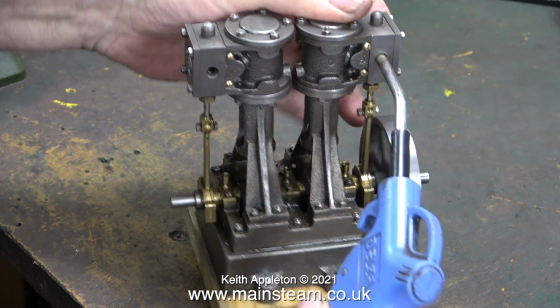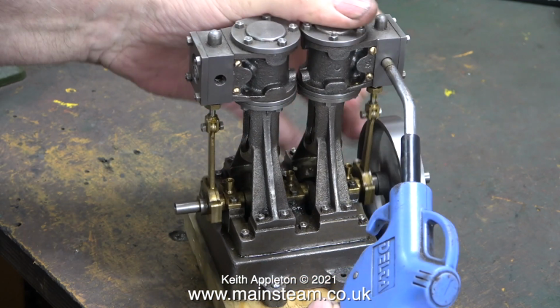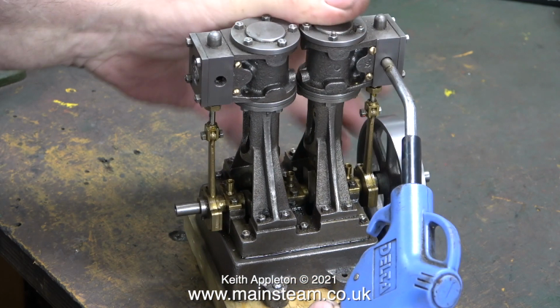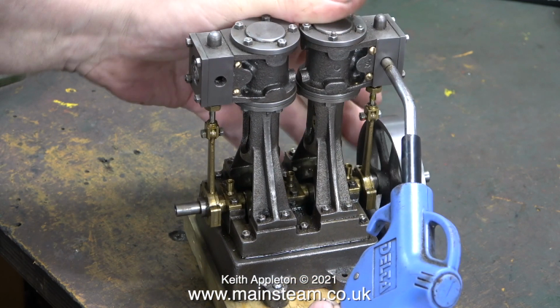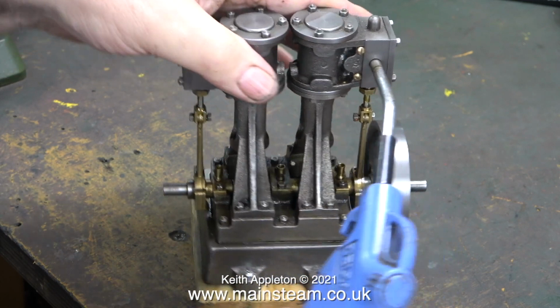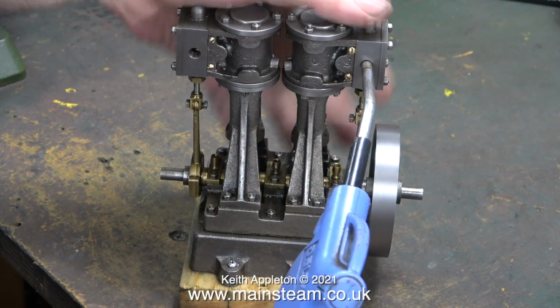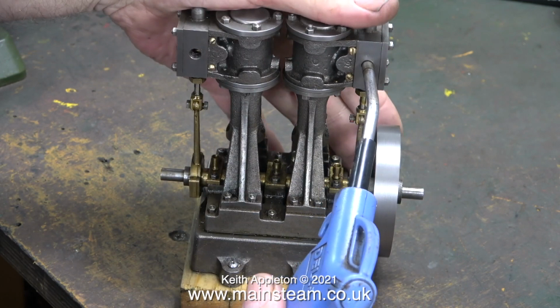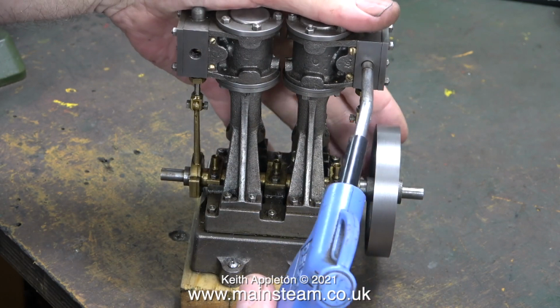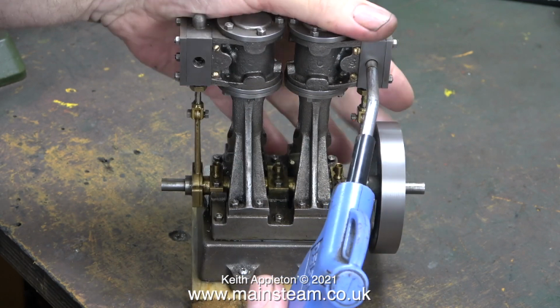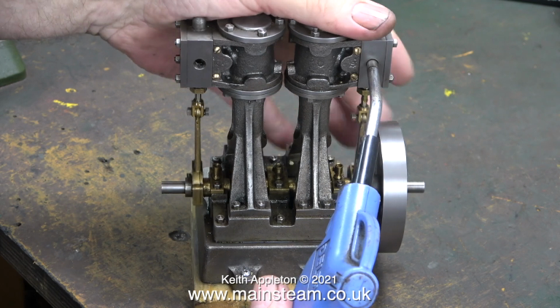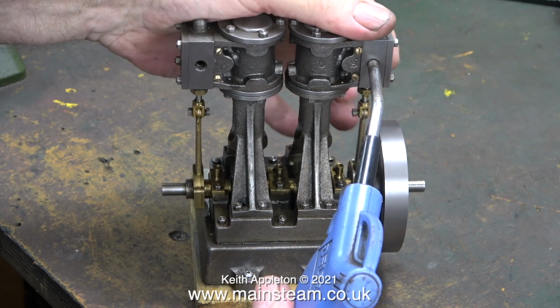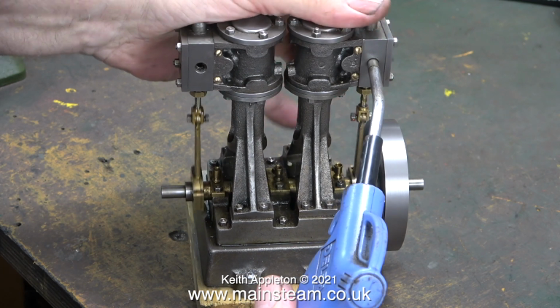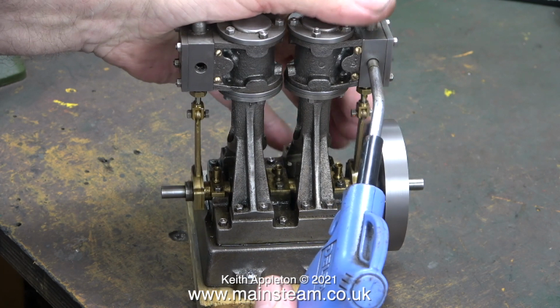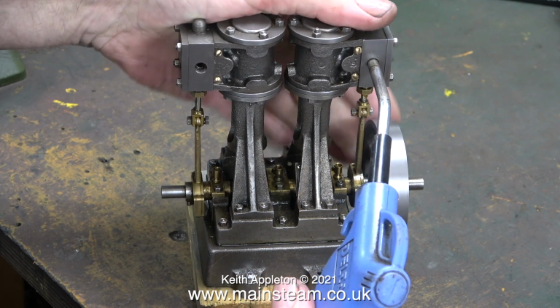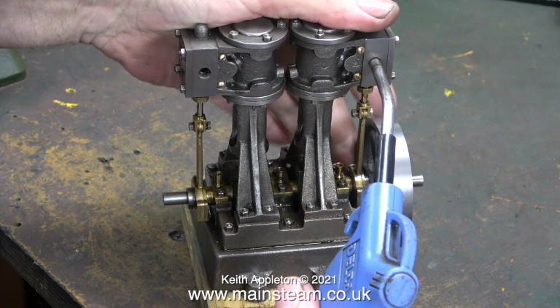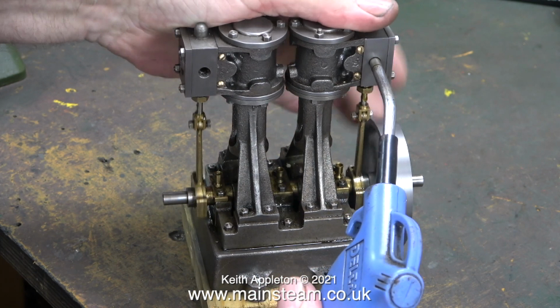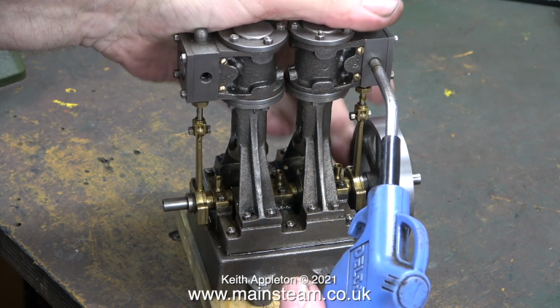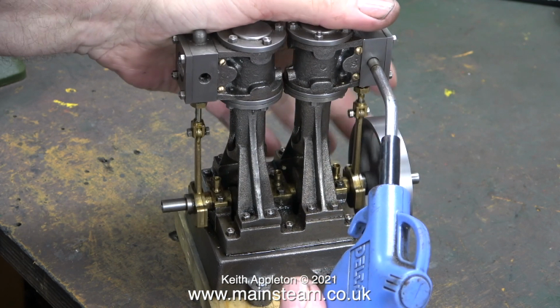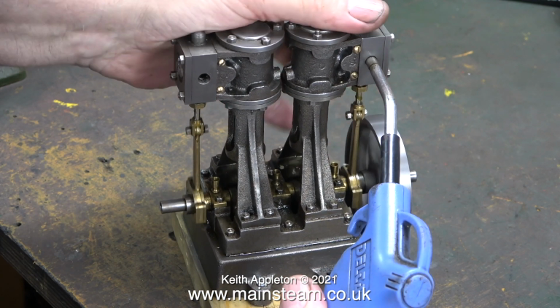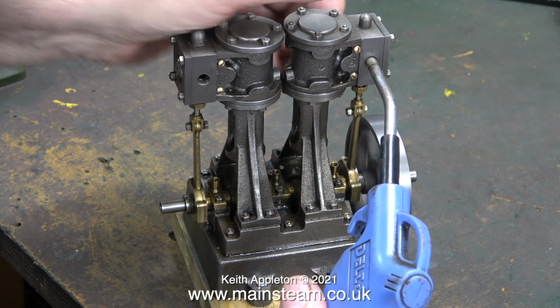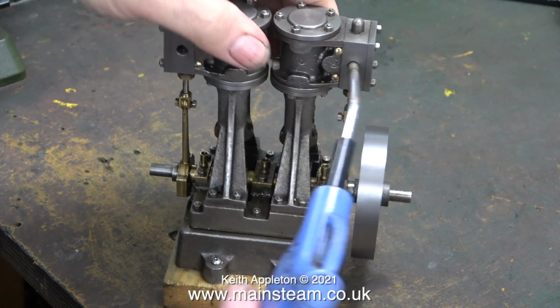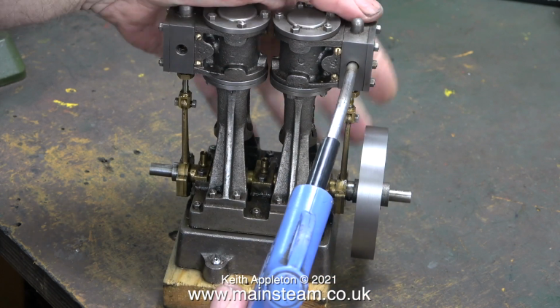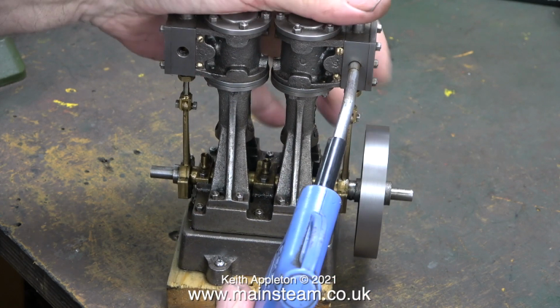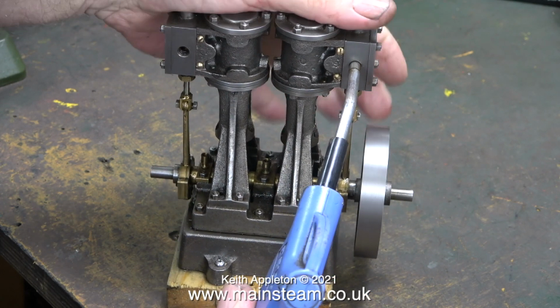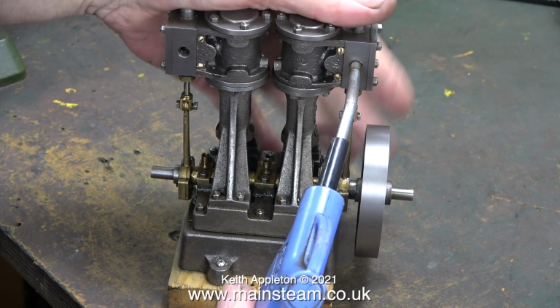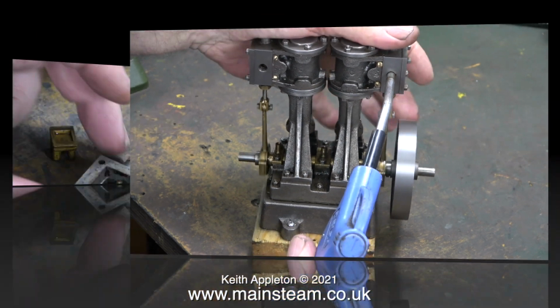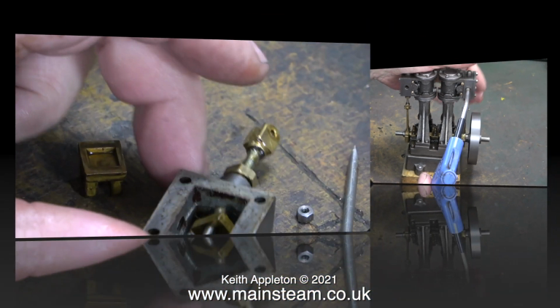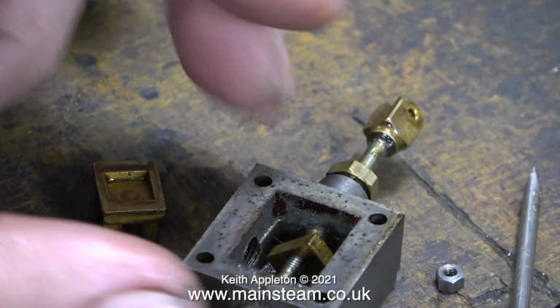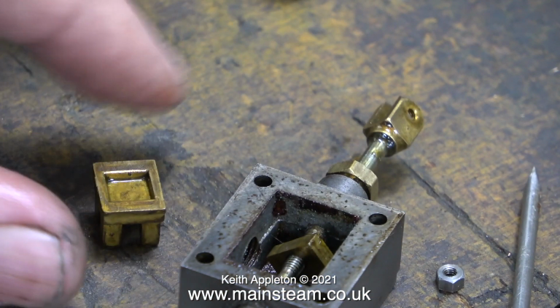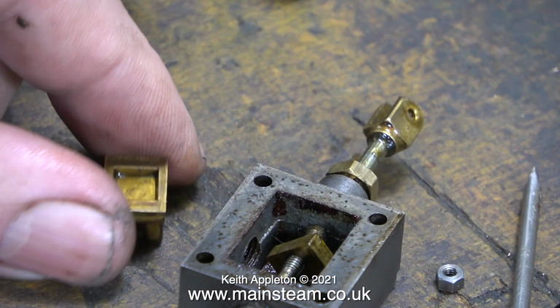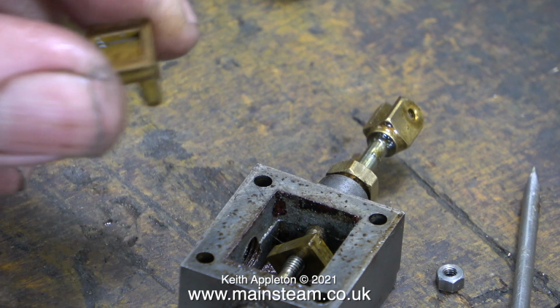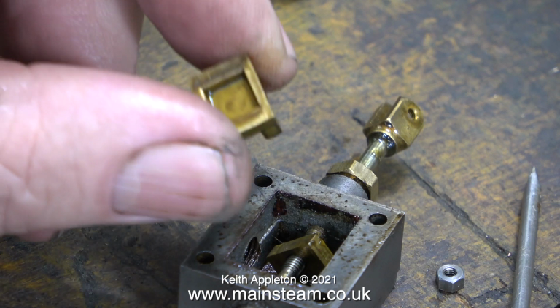The engine is very reluctant to start, and most of the air is just blowing to exhaust, so I think I know what's wrong with it. In fact I would say that there are two things wrong with this engine as far as the slide valves are concerned, and in this episode I'll deal with the first problem.